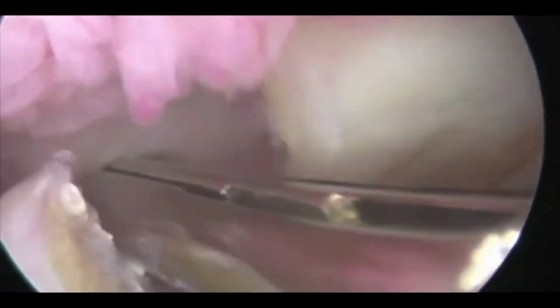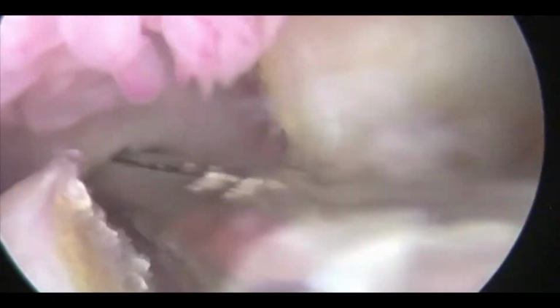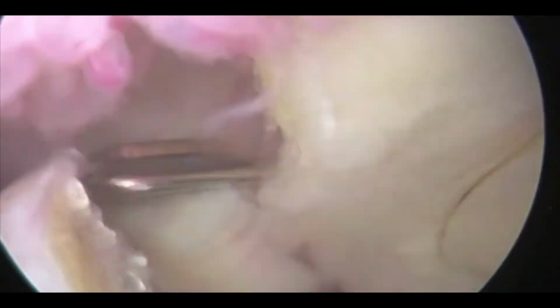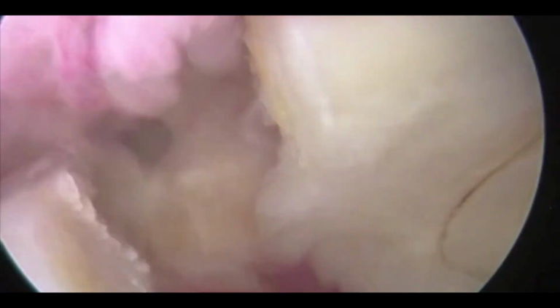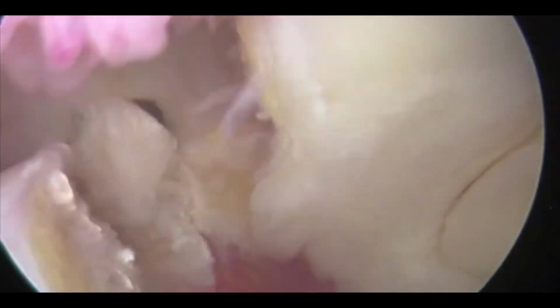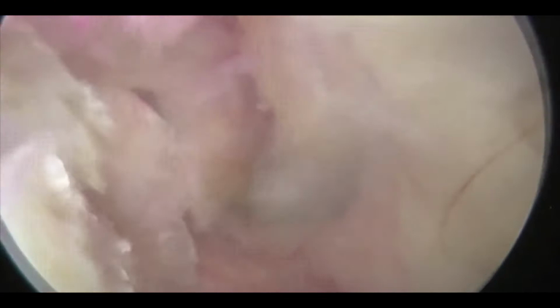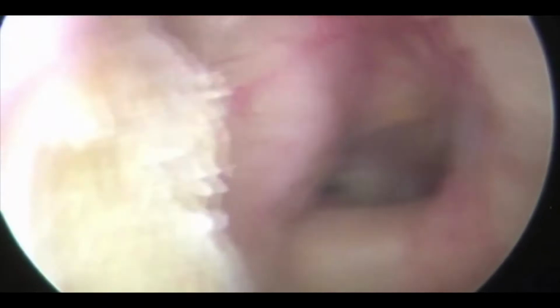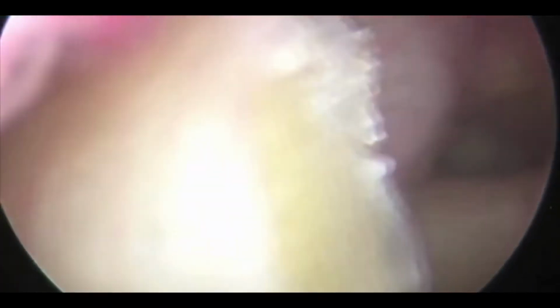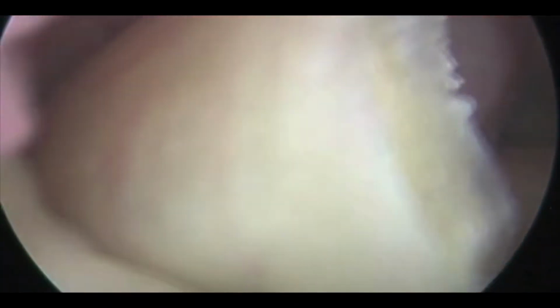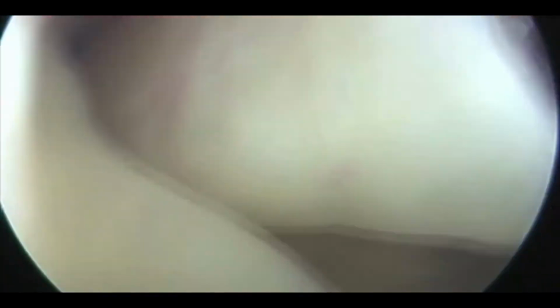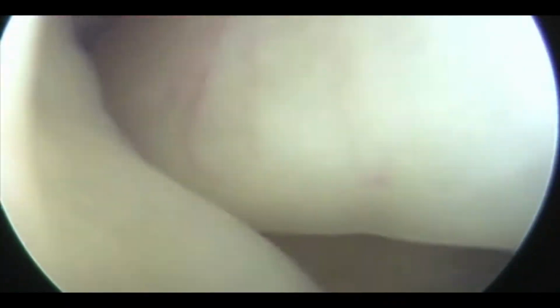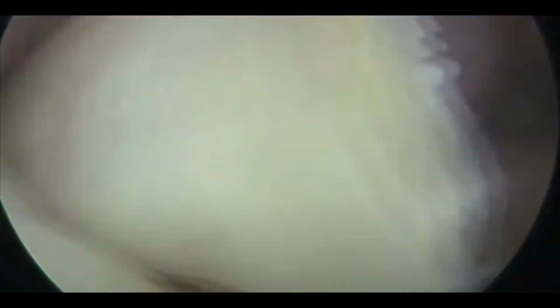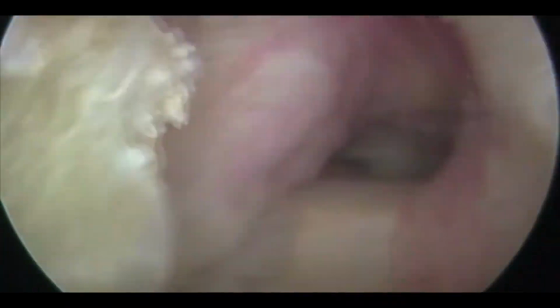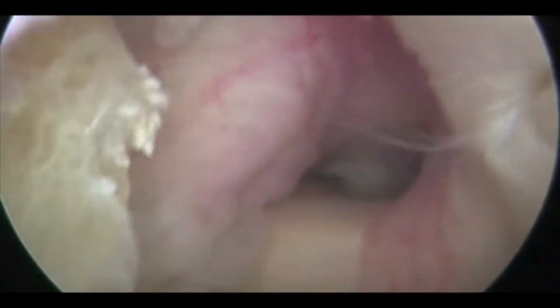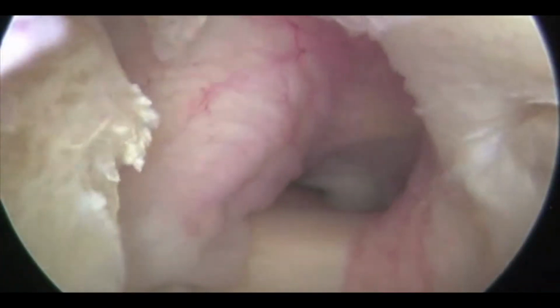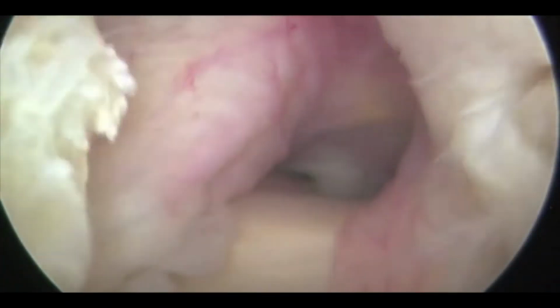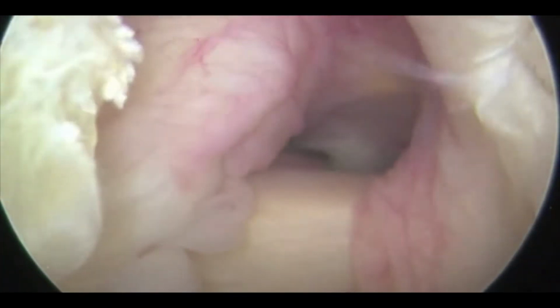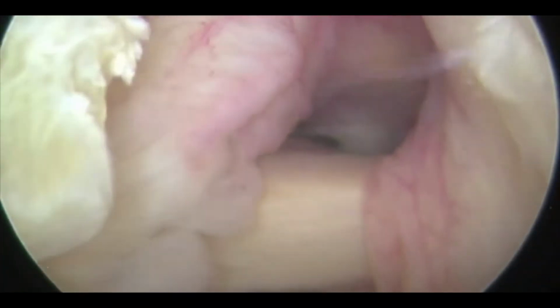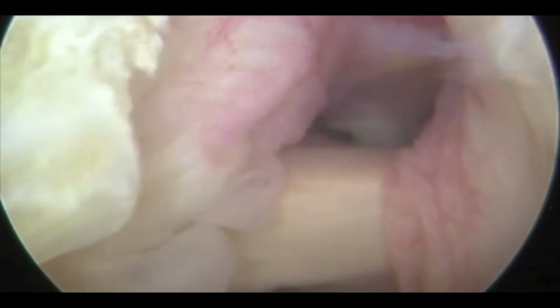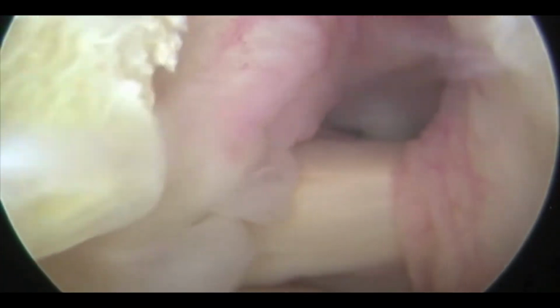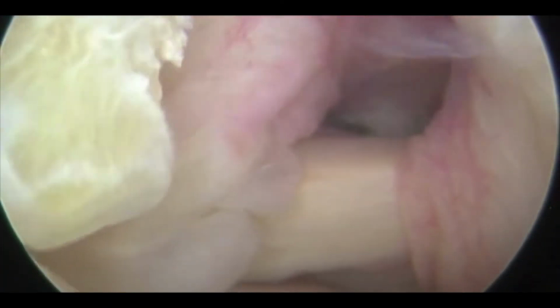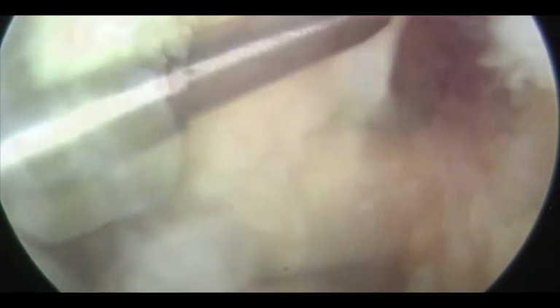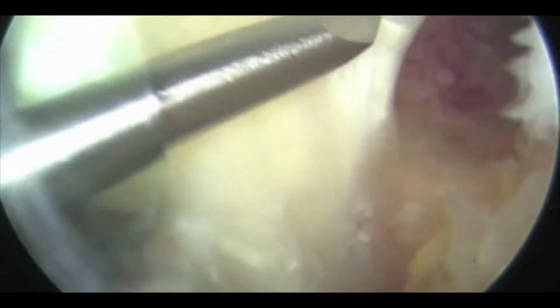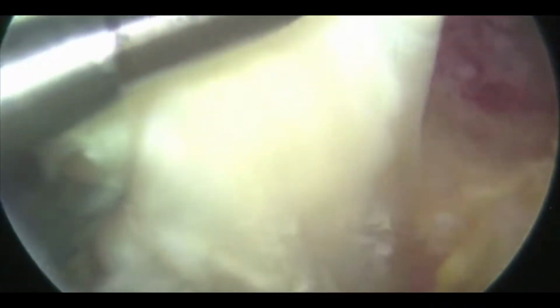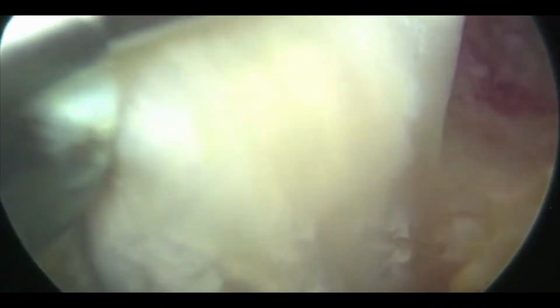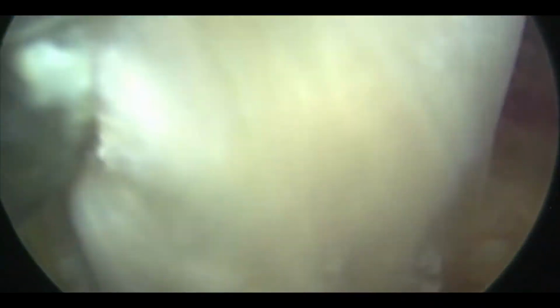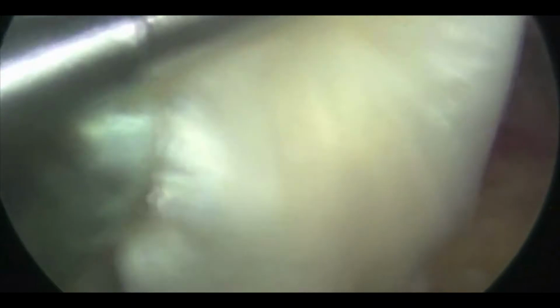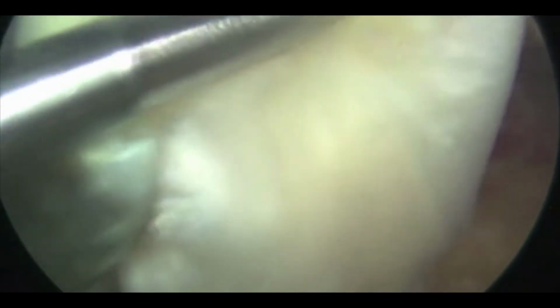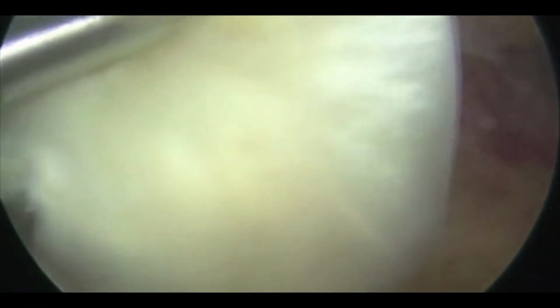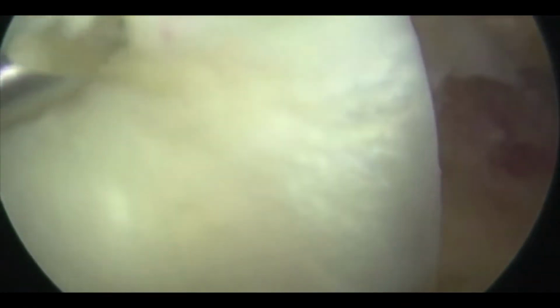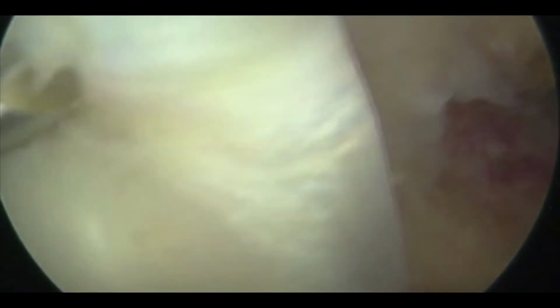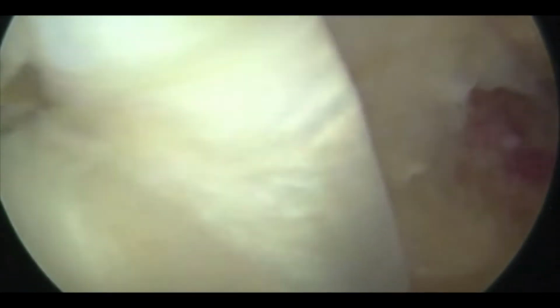We're in the joint. We've done the tenotomy — you can see the tendon didn't retract. The tendon is still in position, so we're going to go back to our tenodesis site.